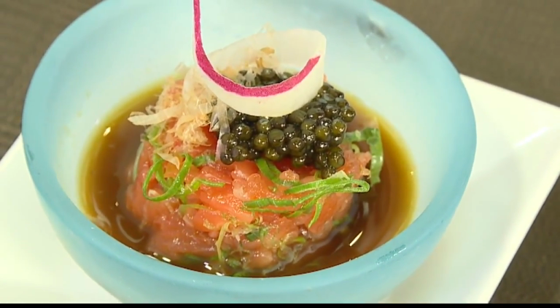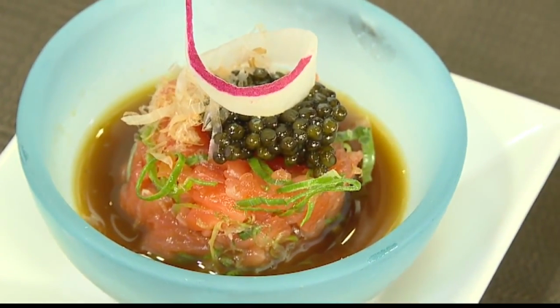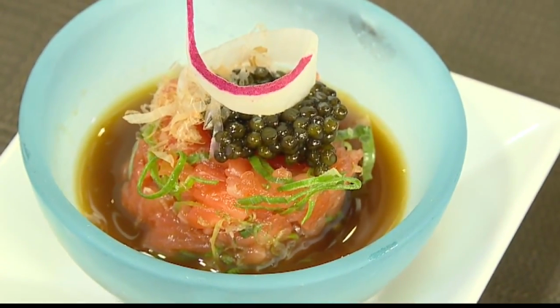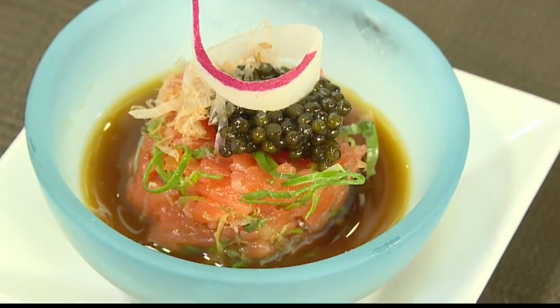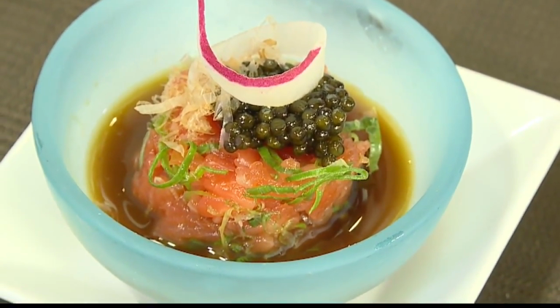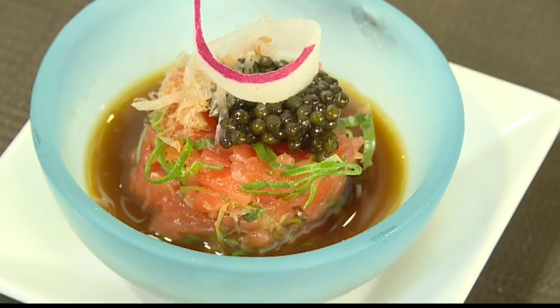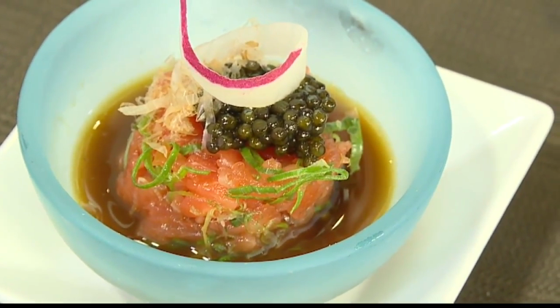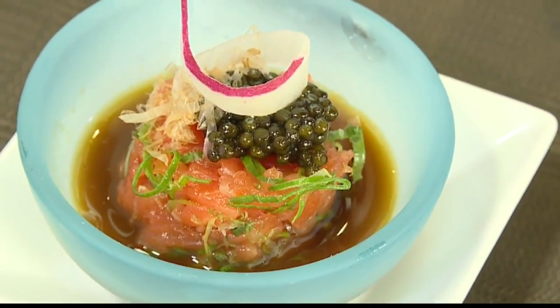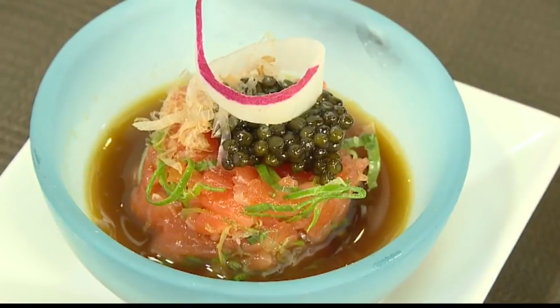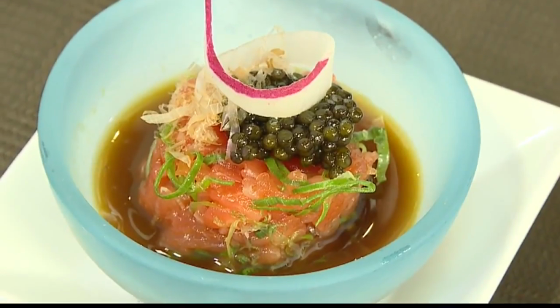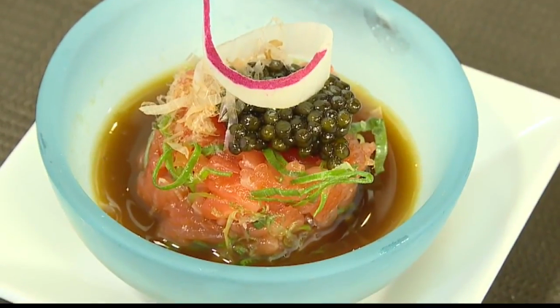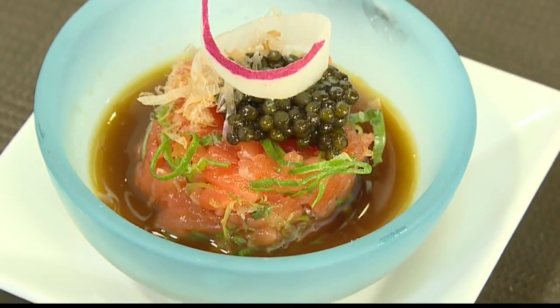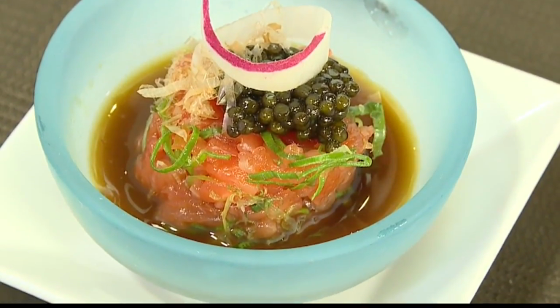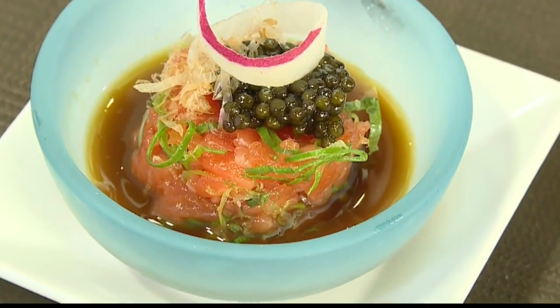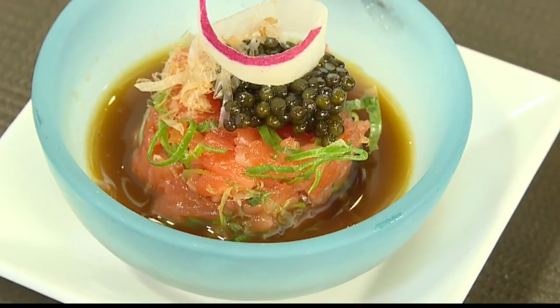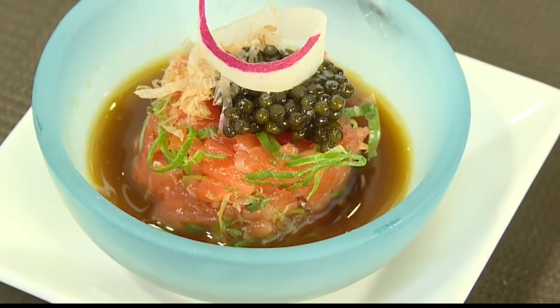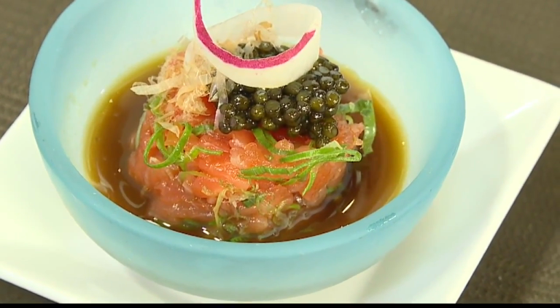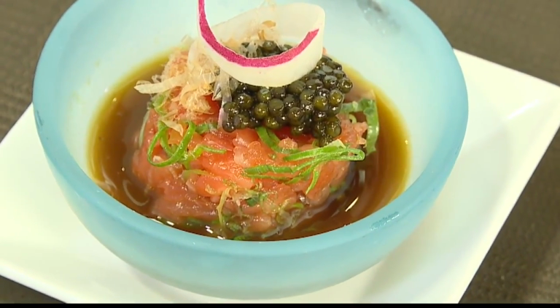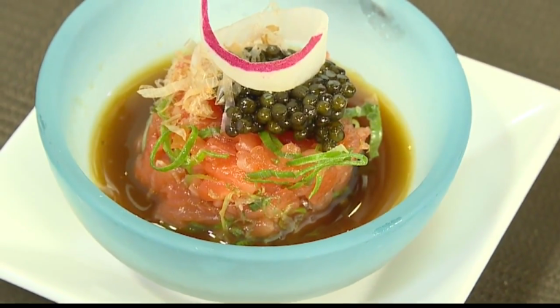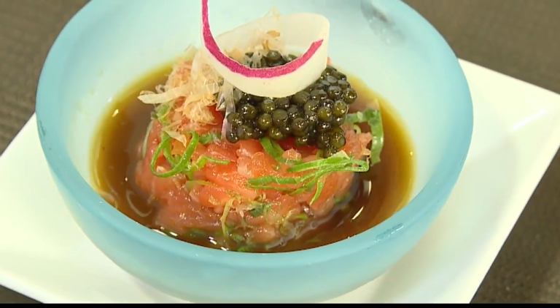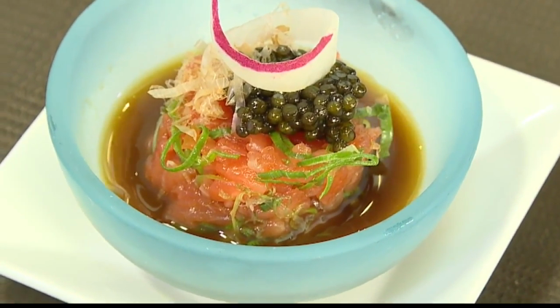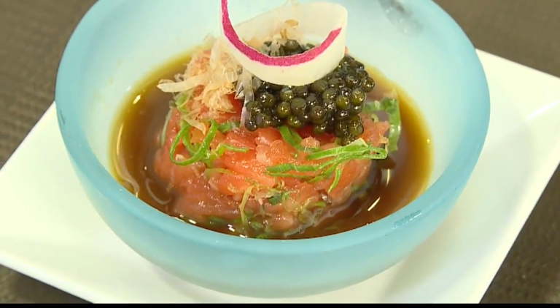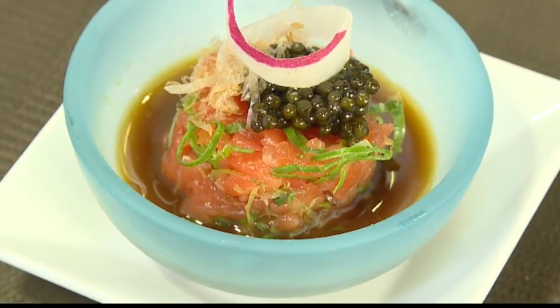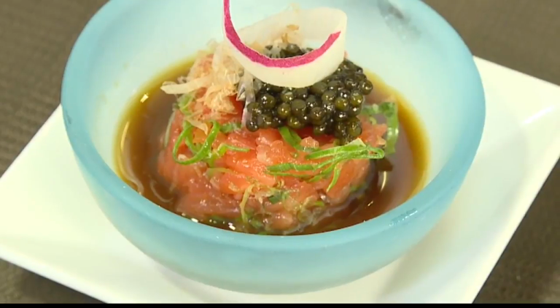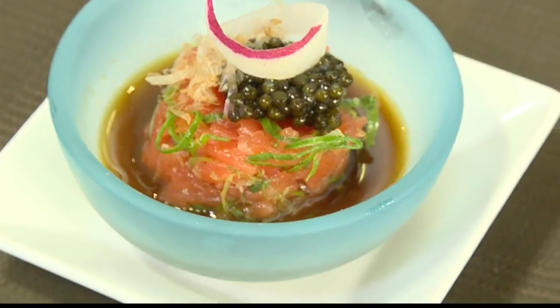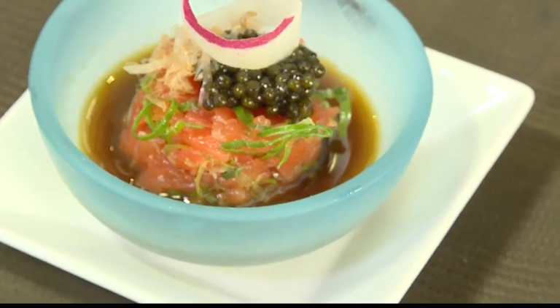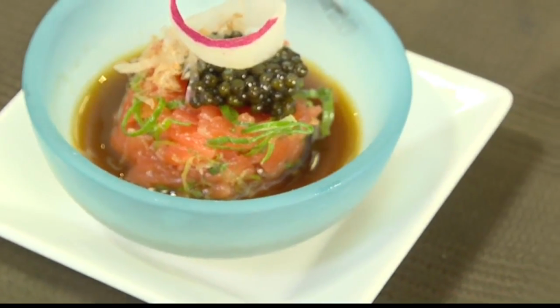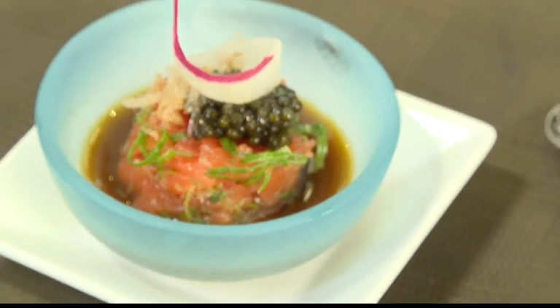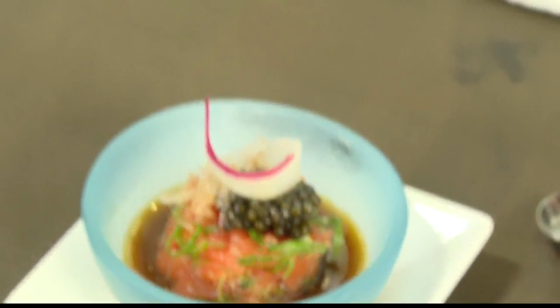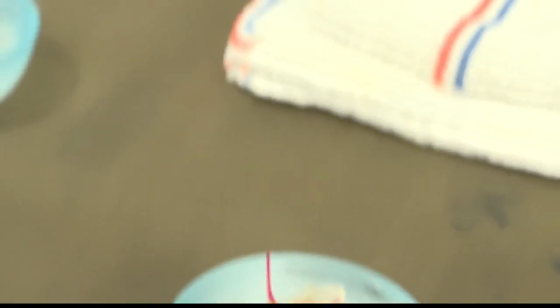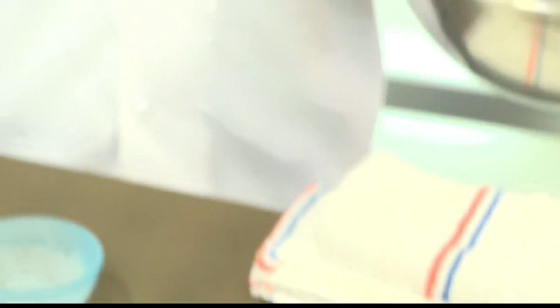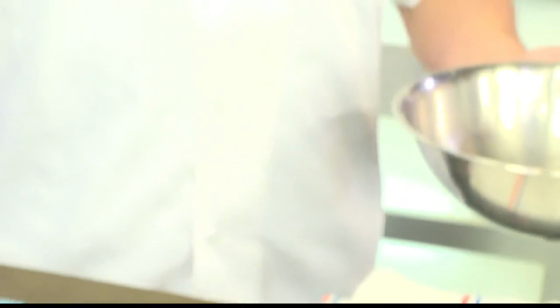That was the kombu cured king salmon from Canada with a wasabi soy and caviar. And then what you have brewing over here — I see some good crab legs right there.